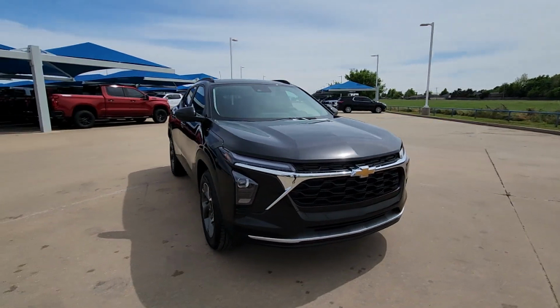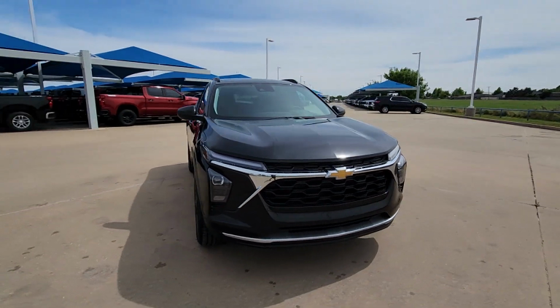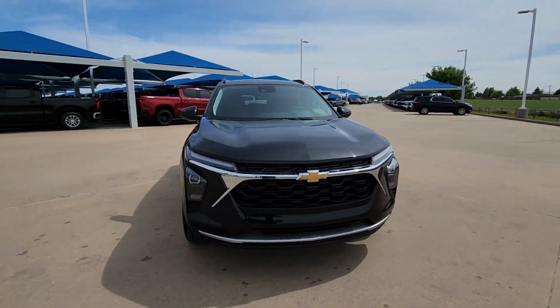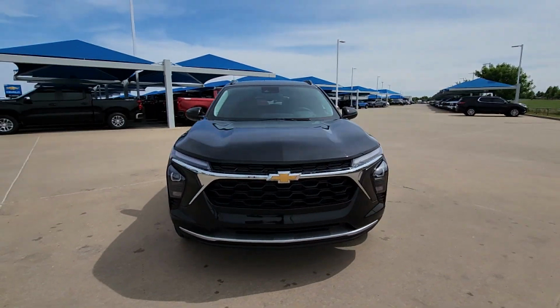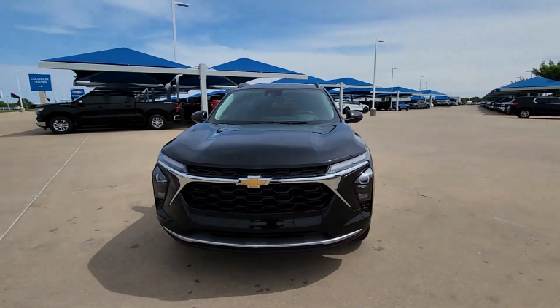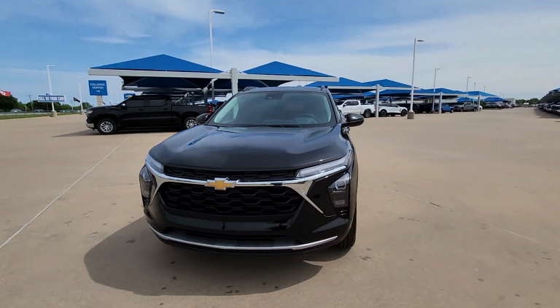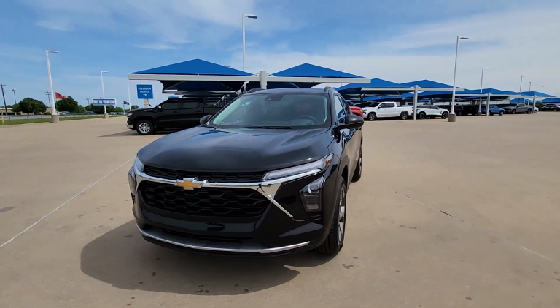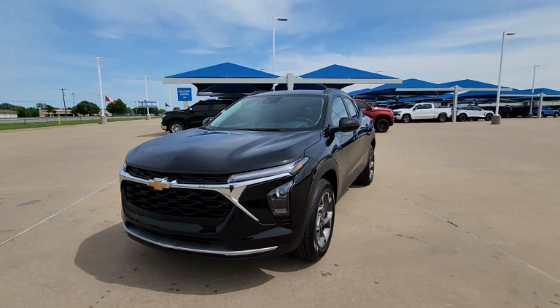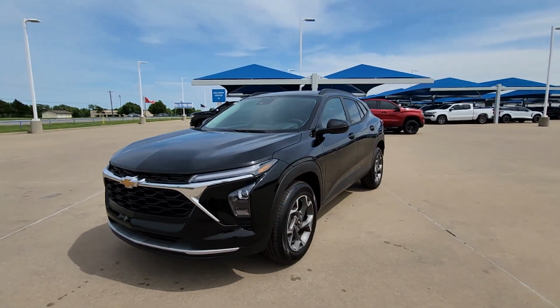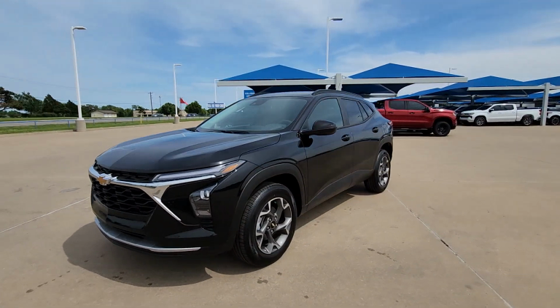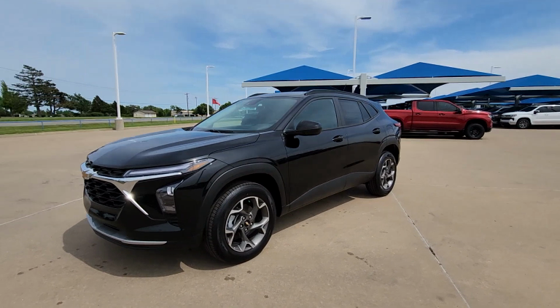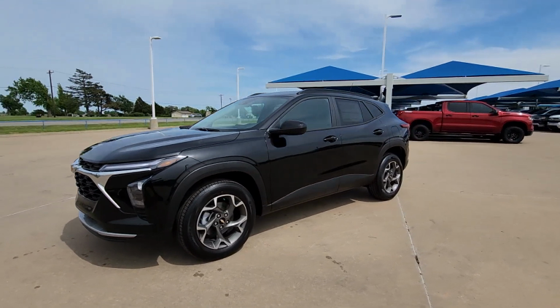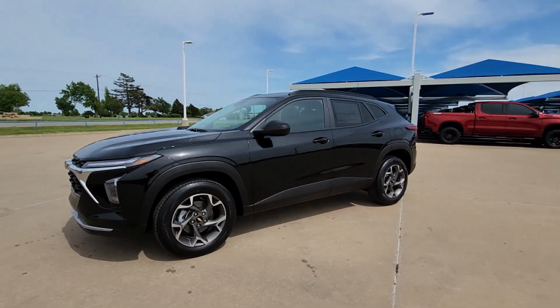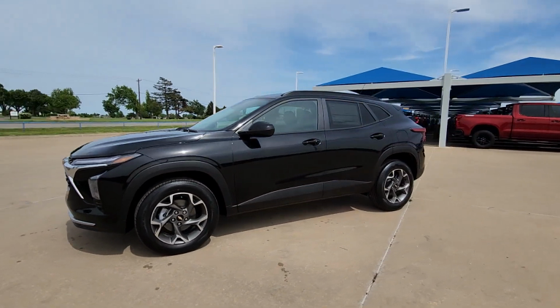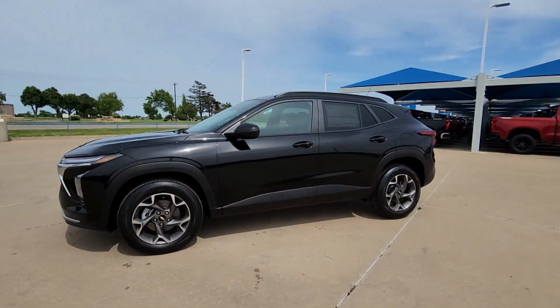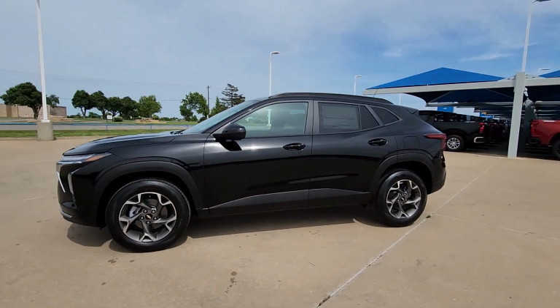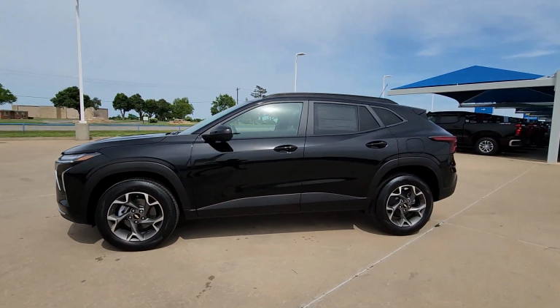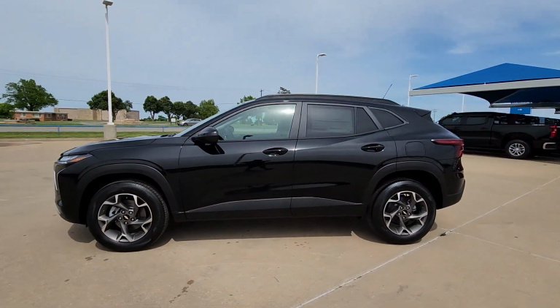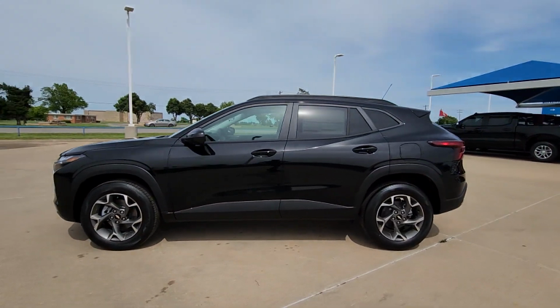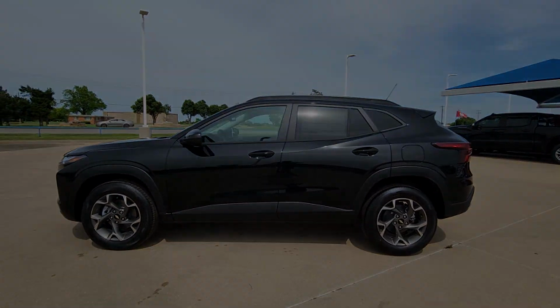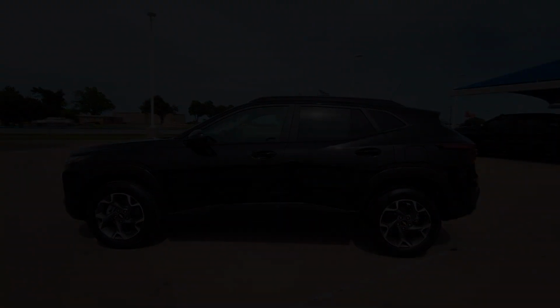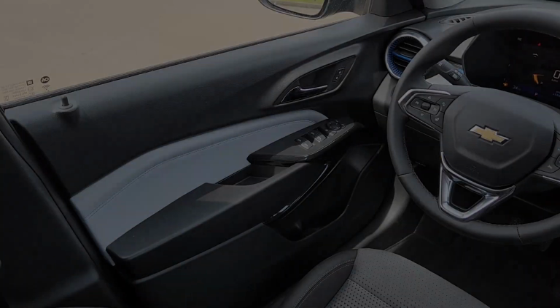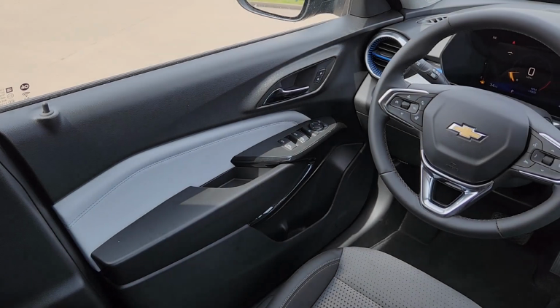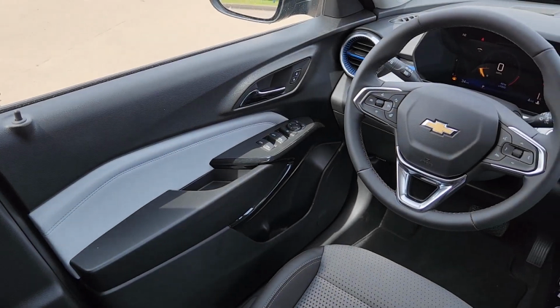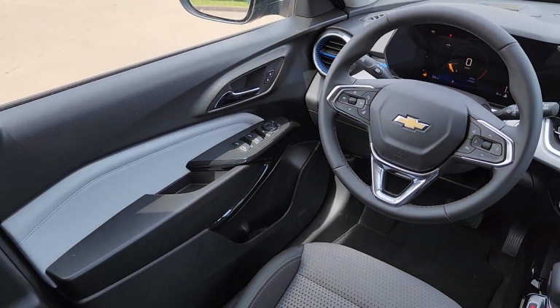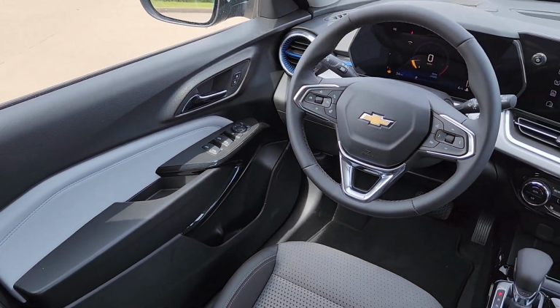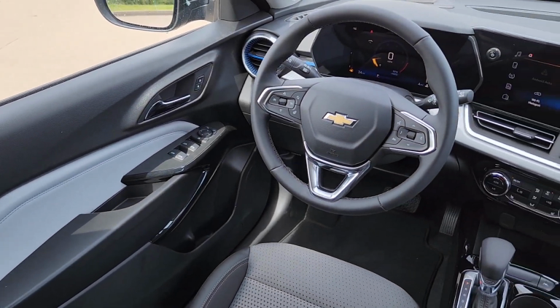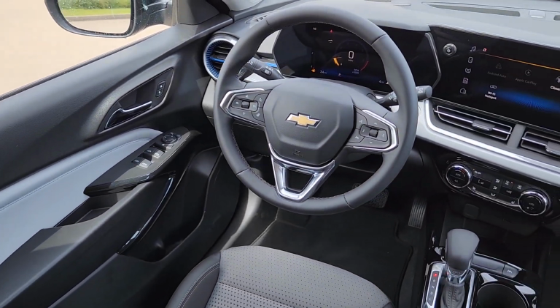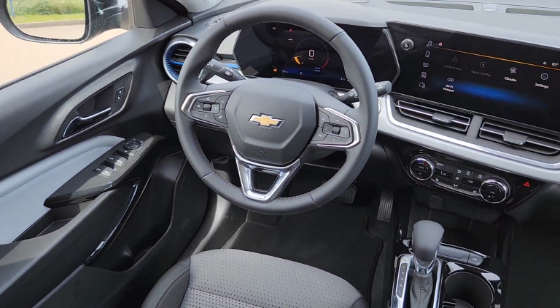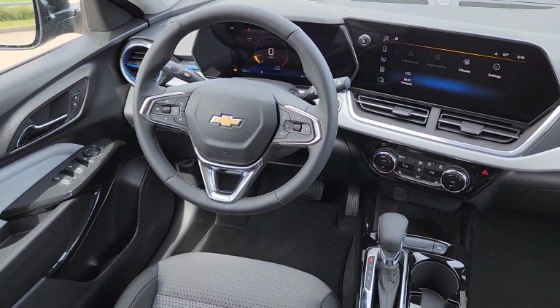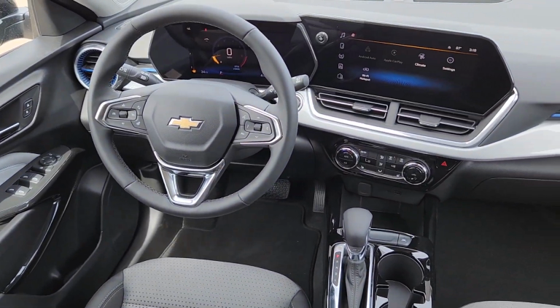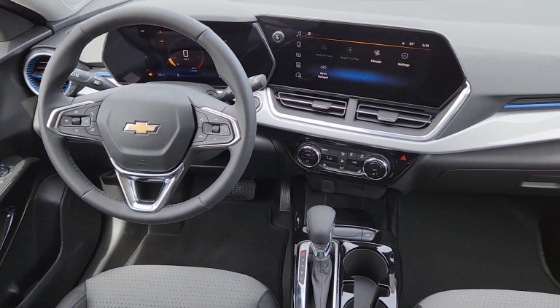Heated steering wheel, lane departure warning, heated driver's seat, keyless entry, premium sound system, heated mirrors, adaptive cruise control, satellite radio, backup camera, steering wheel audio controls.